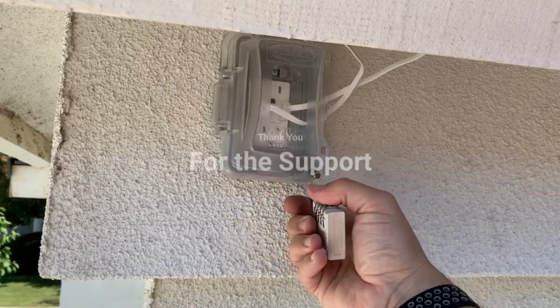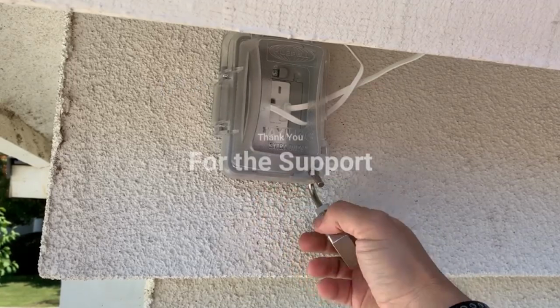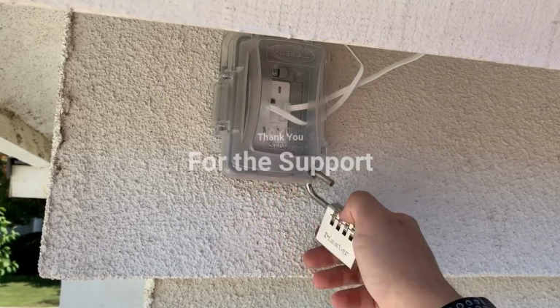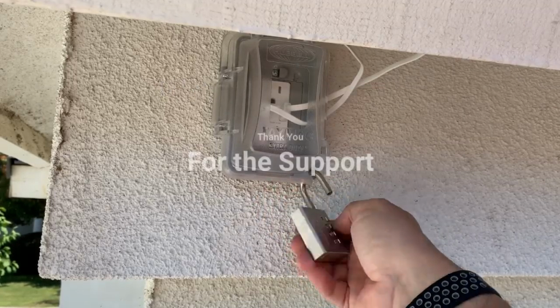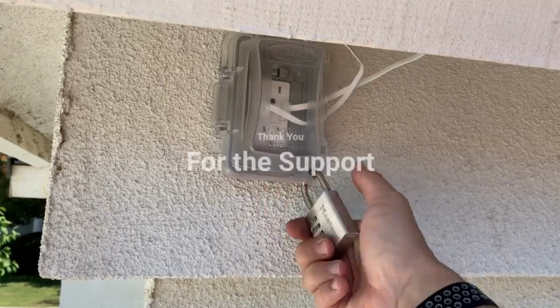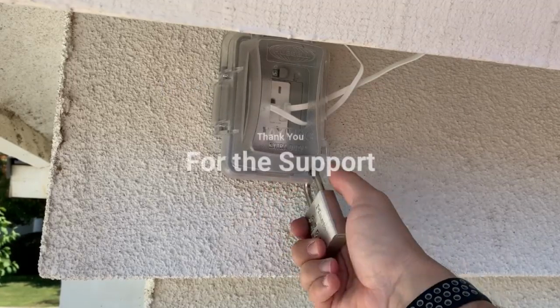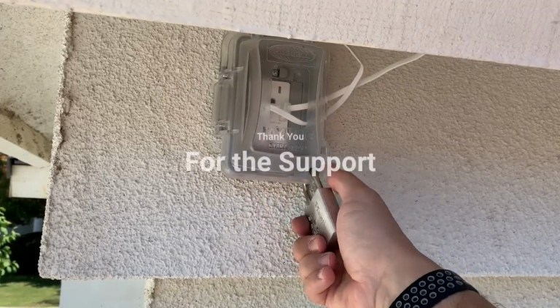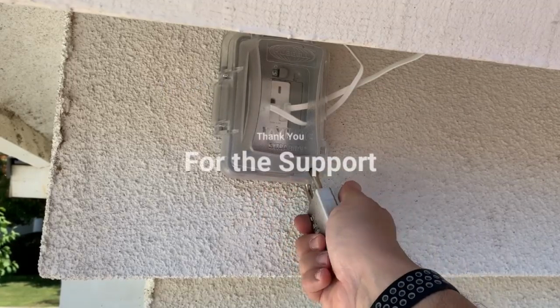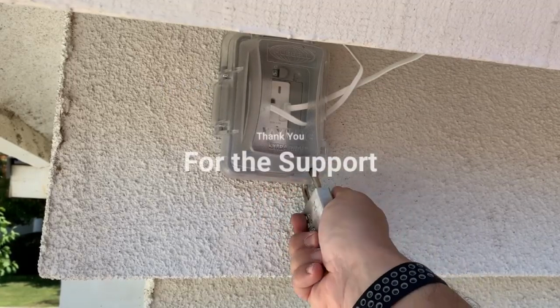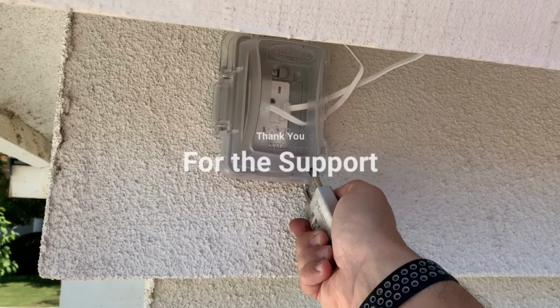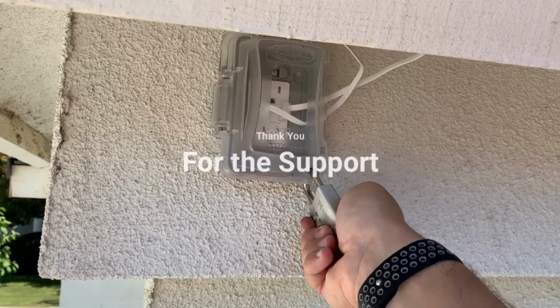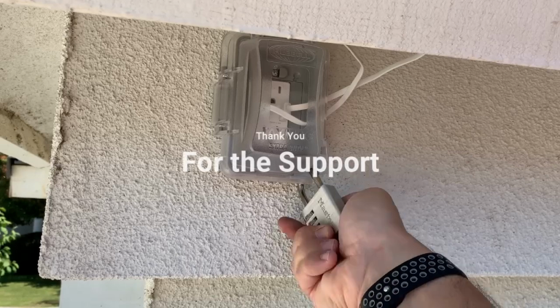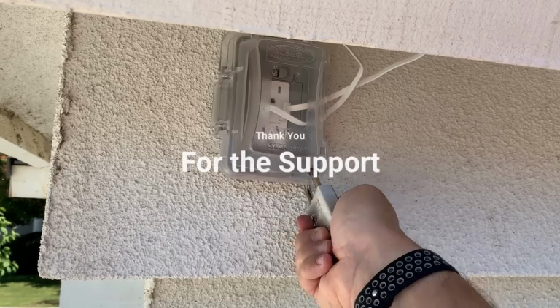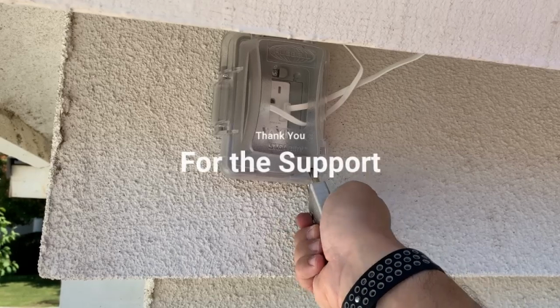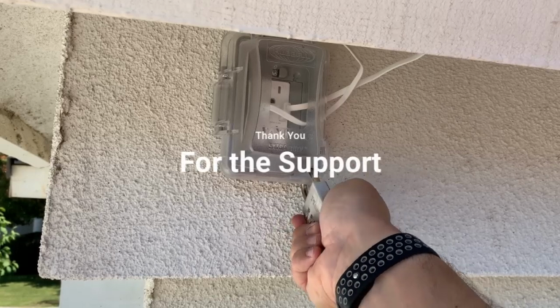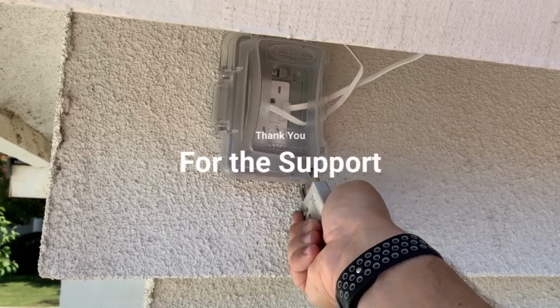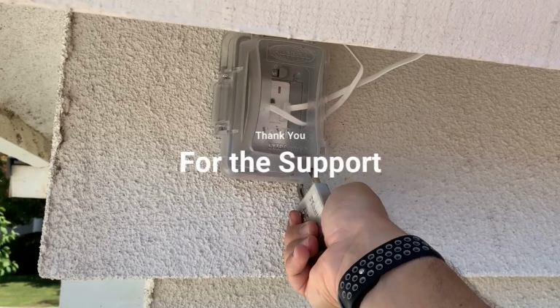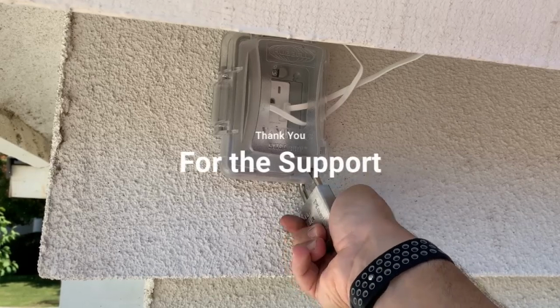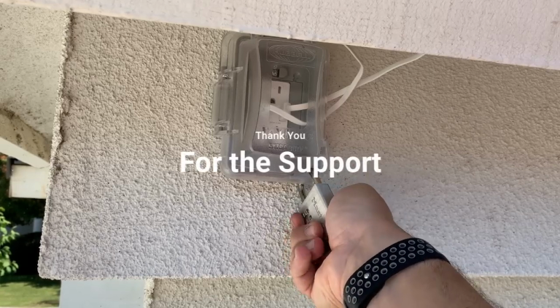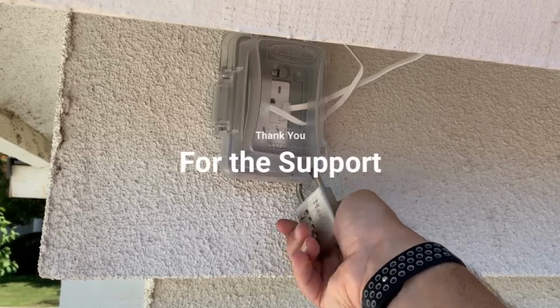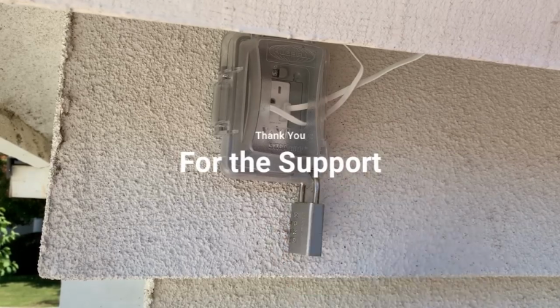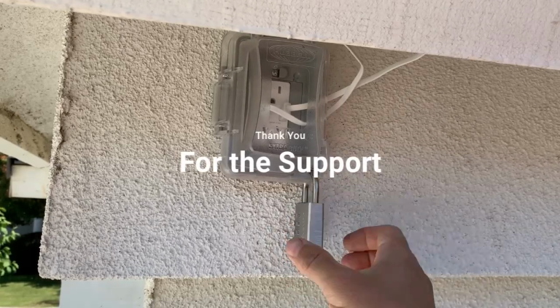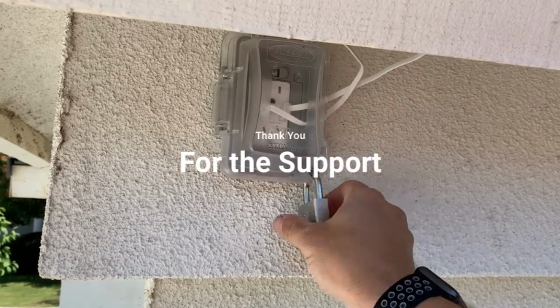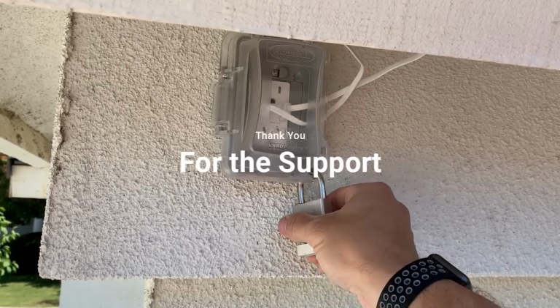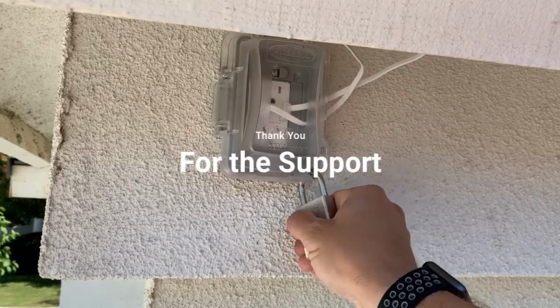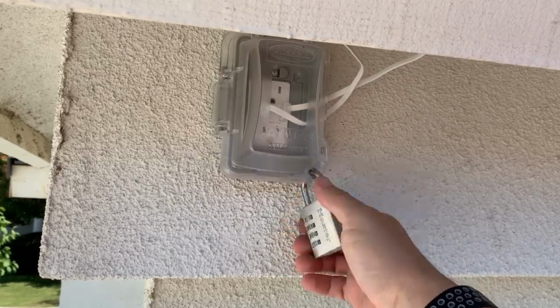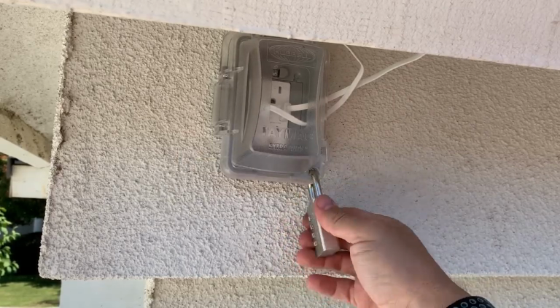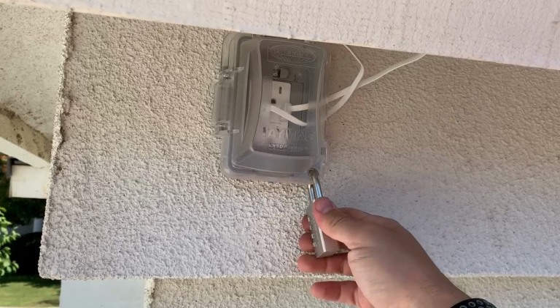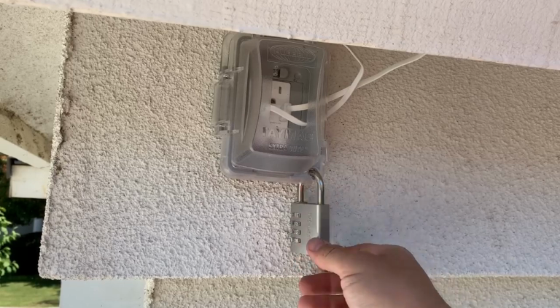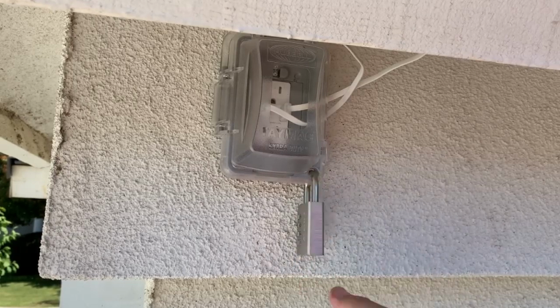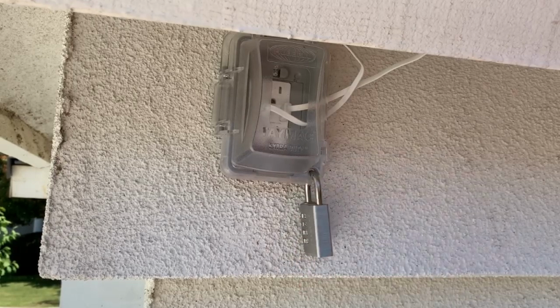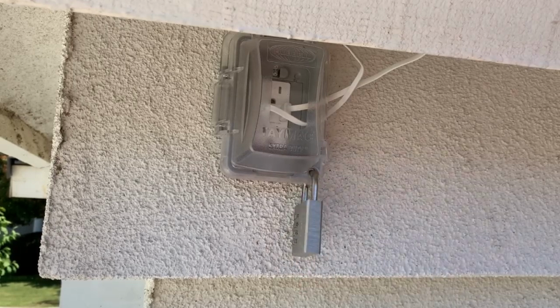If you enjoyed this project, please check out our other projects on Average Joe's Gym's Home Projects, and like and subscribe for future projects.